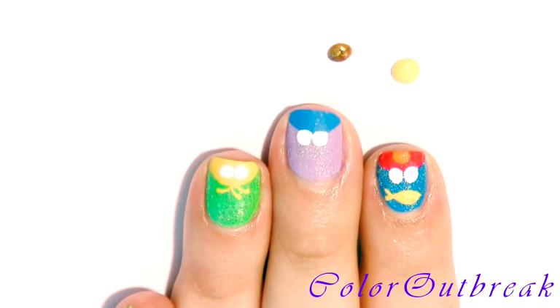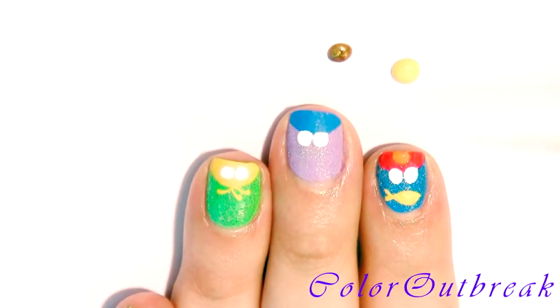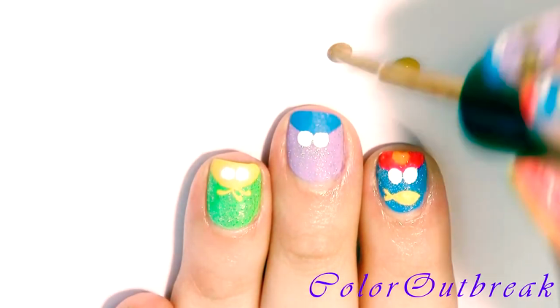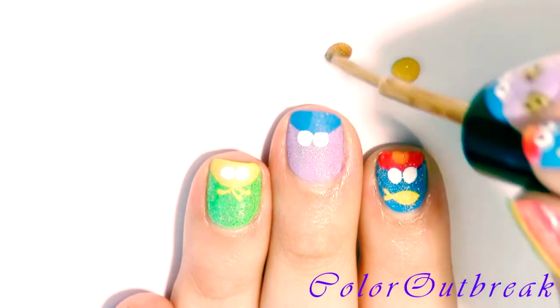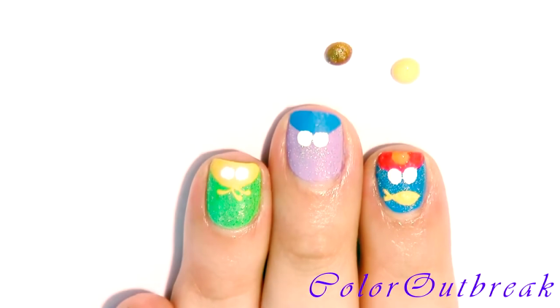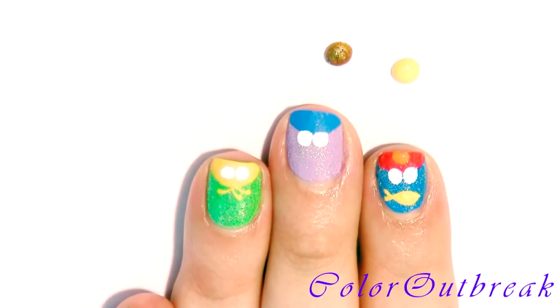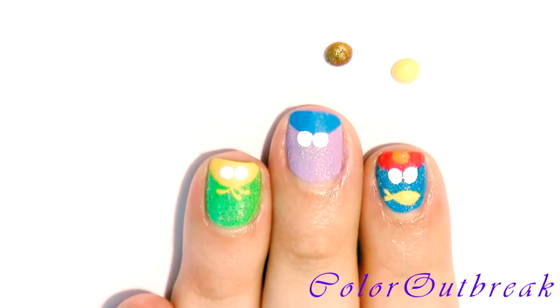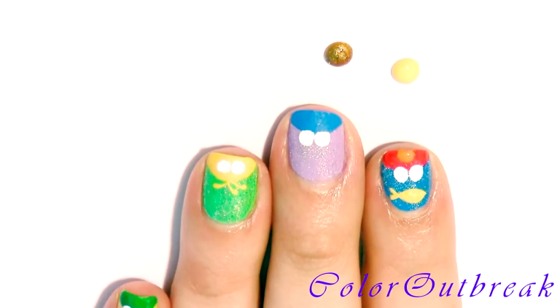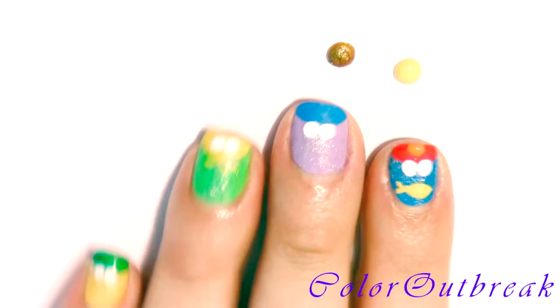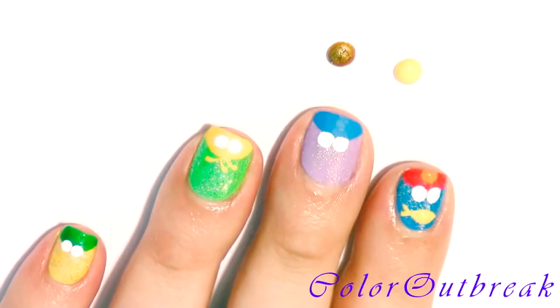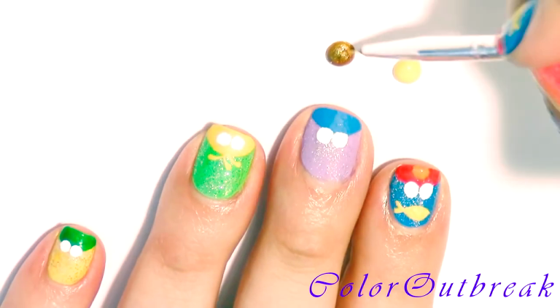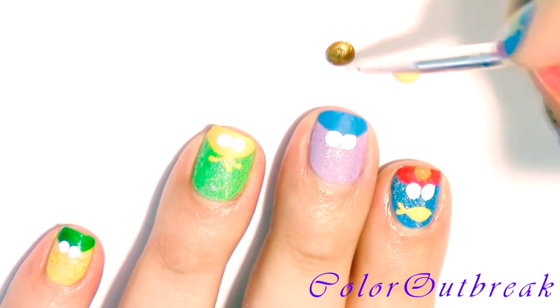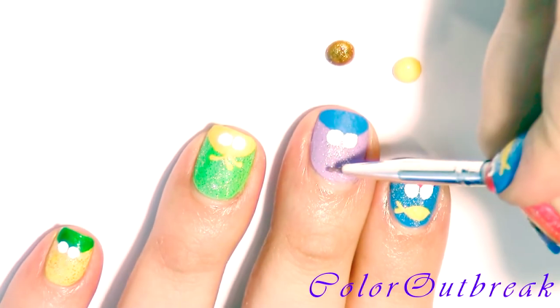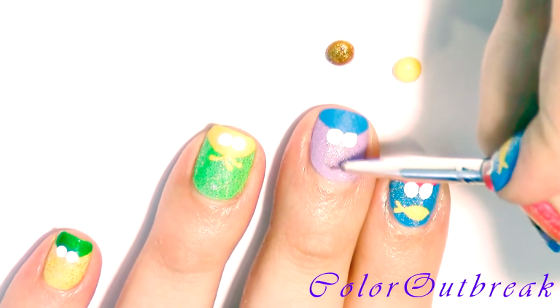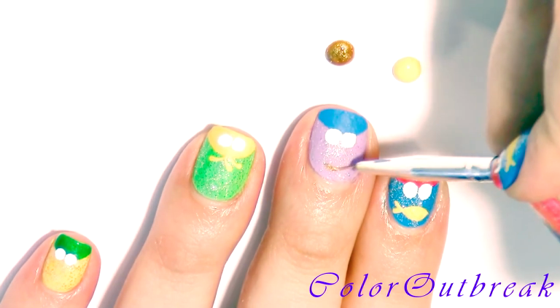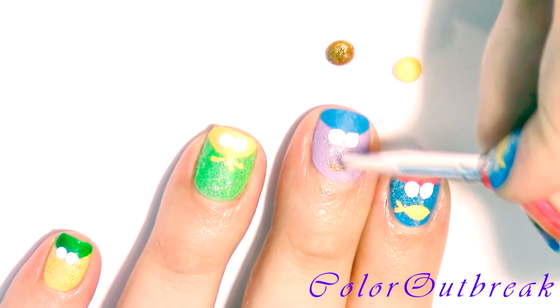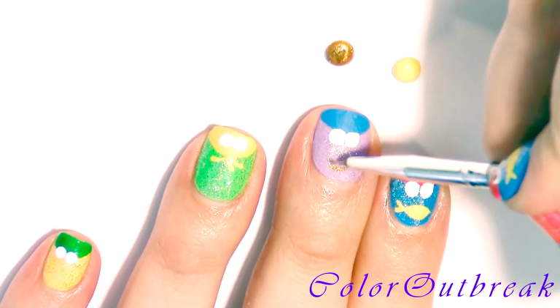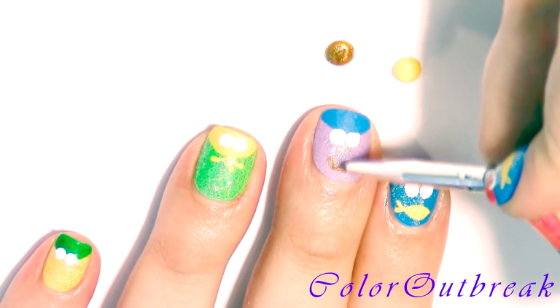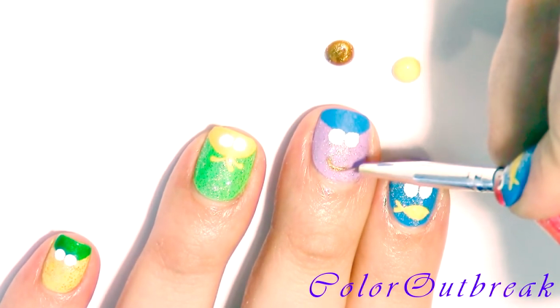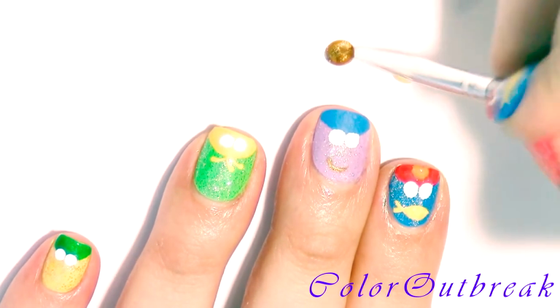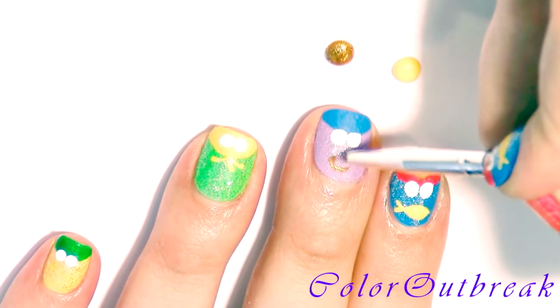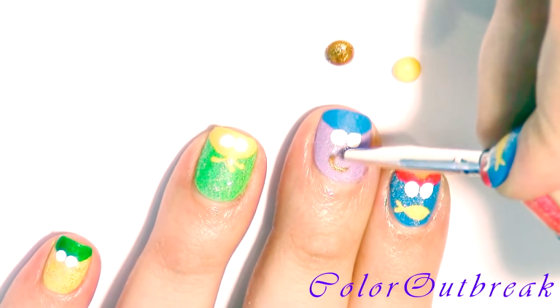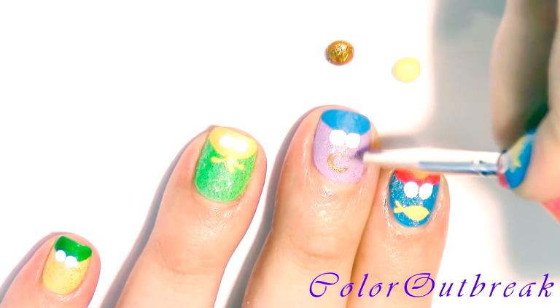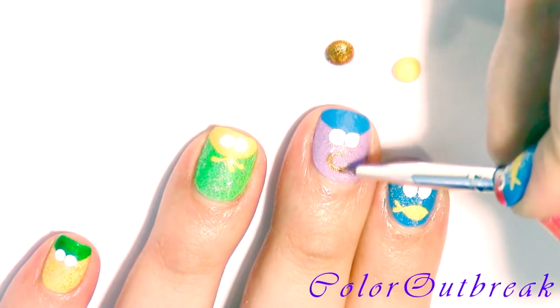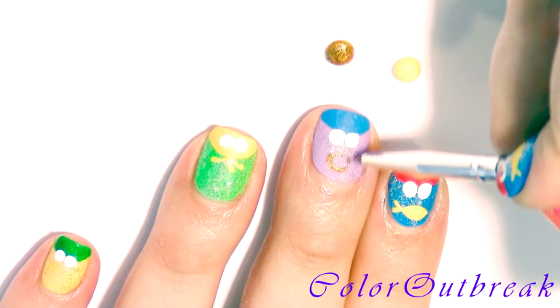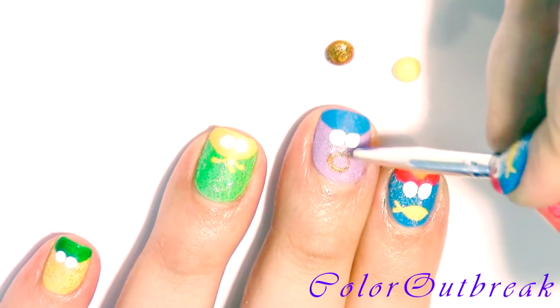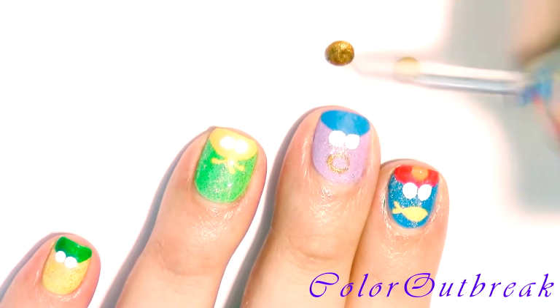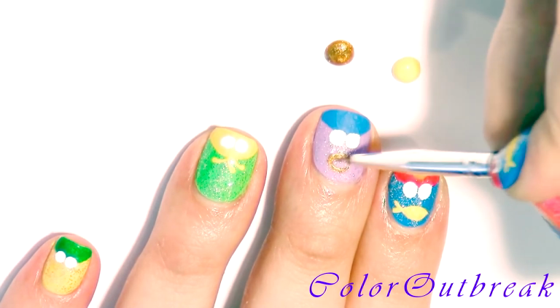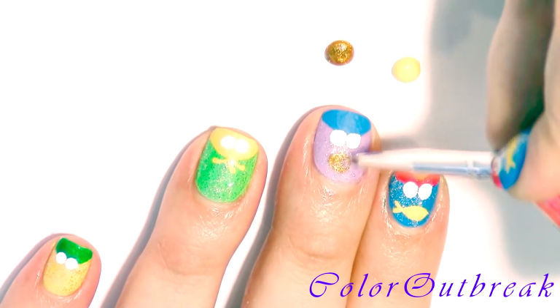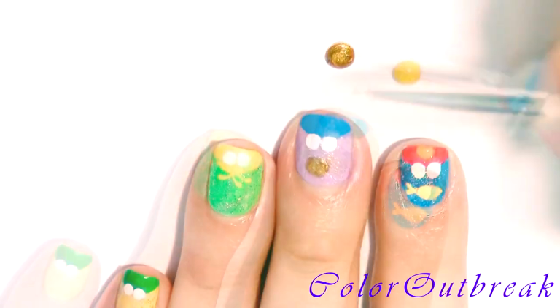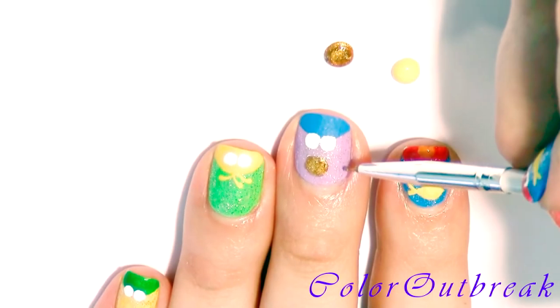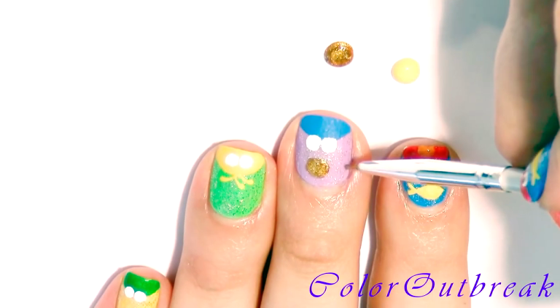With the gold color, I'm going to be creating cookies for Cookie Monster — a circle on top of Cookie Monster and a half circle on both sides of my nail.